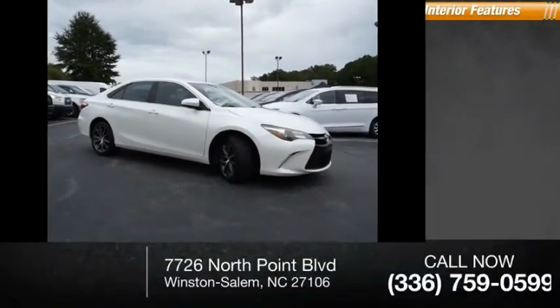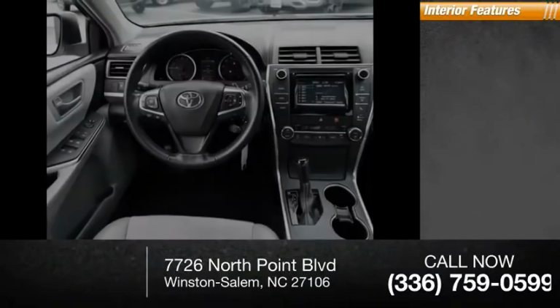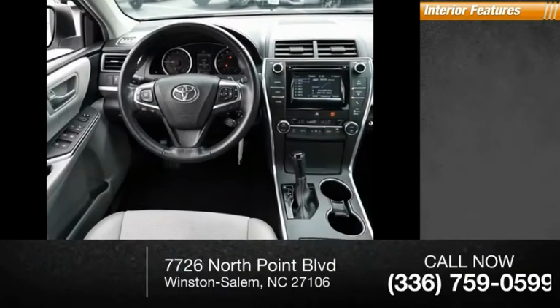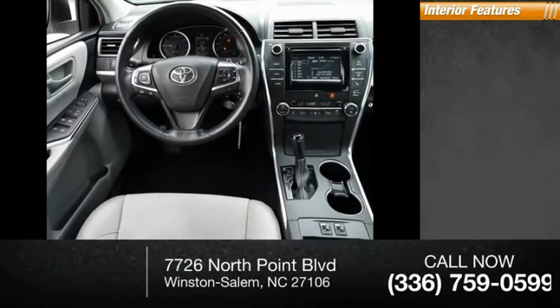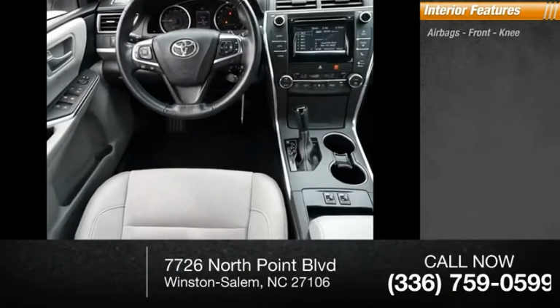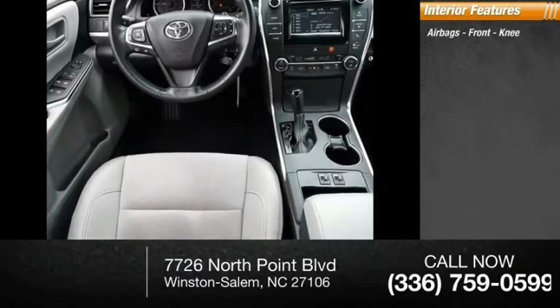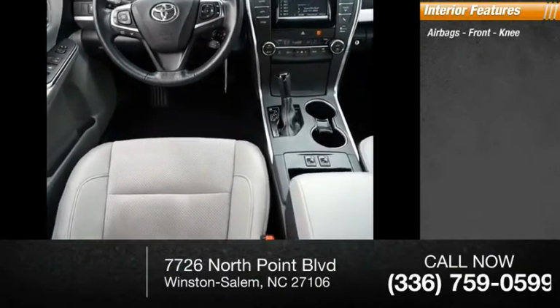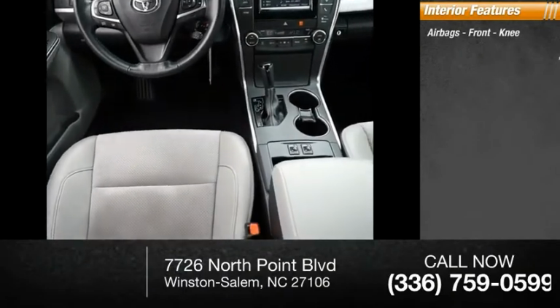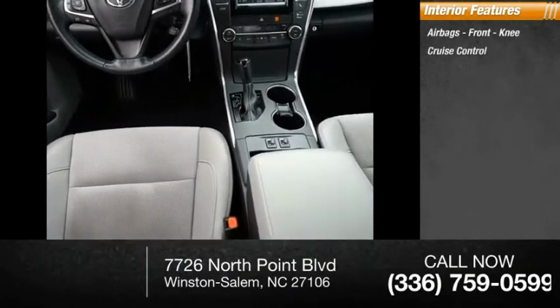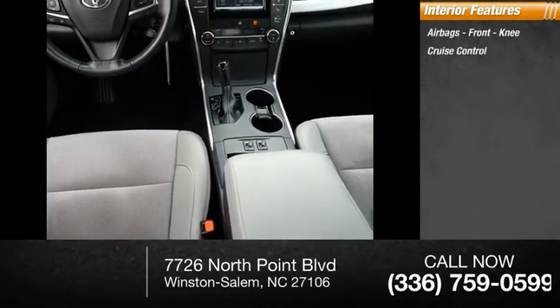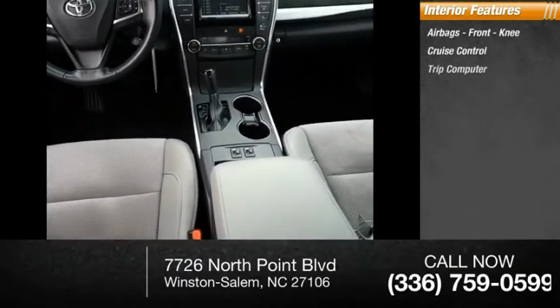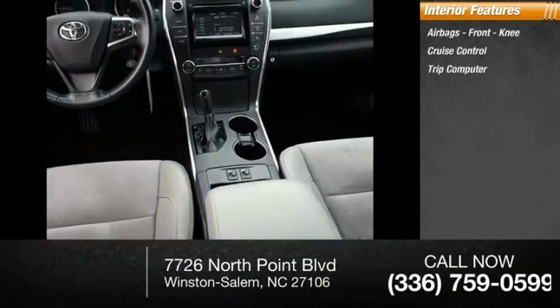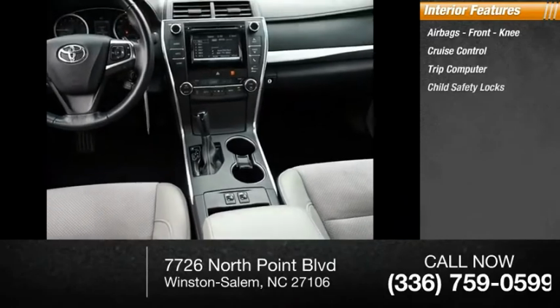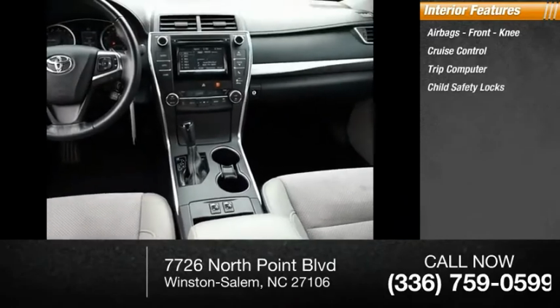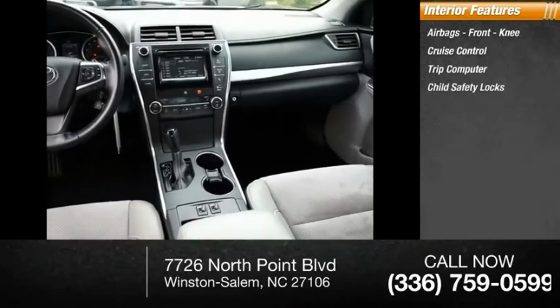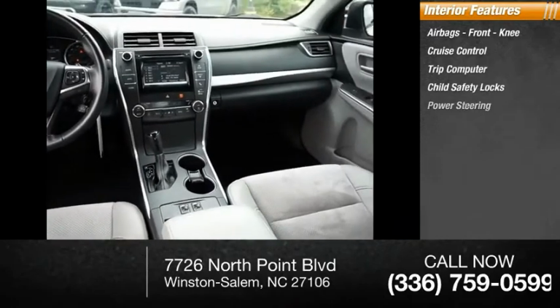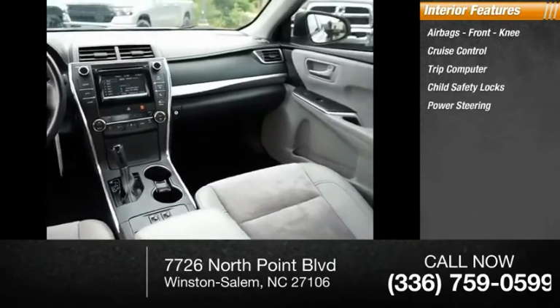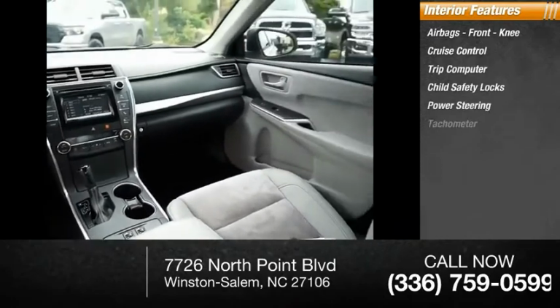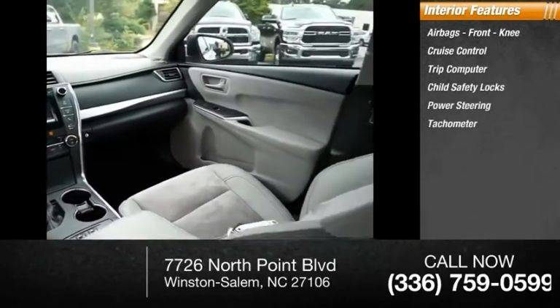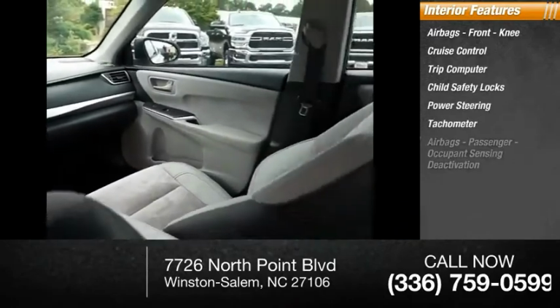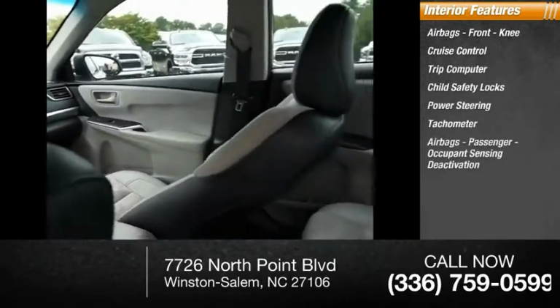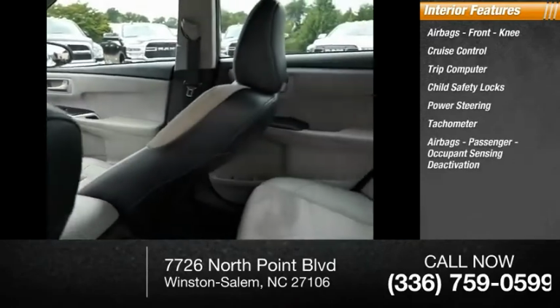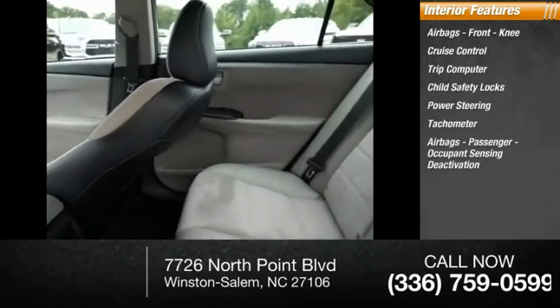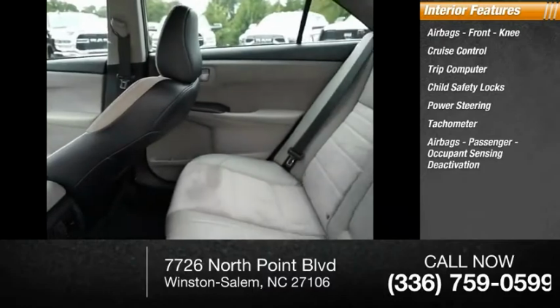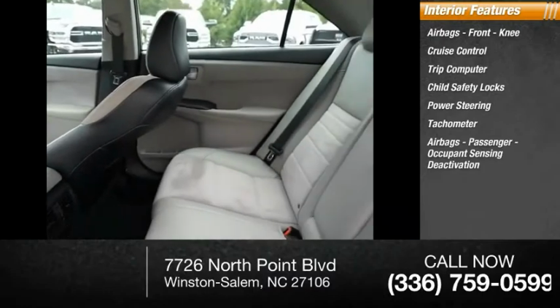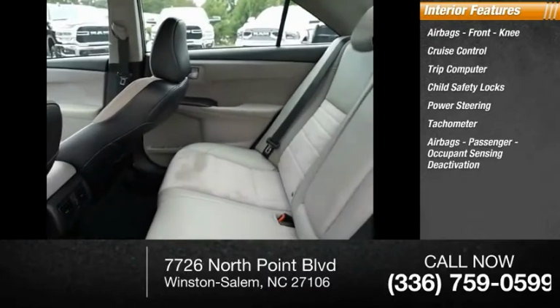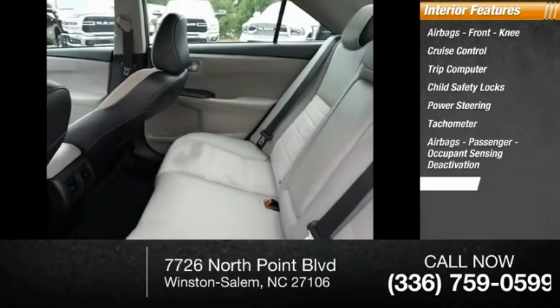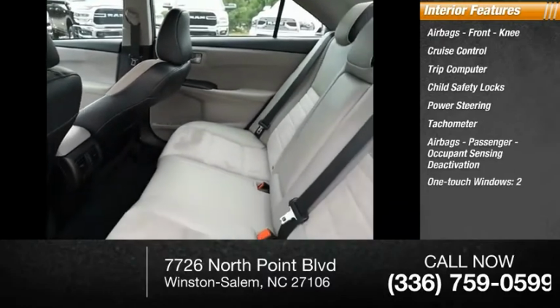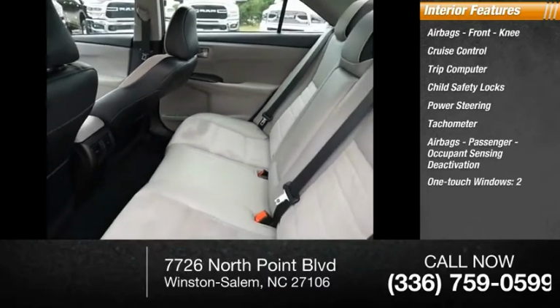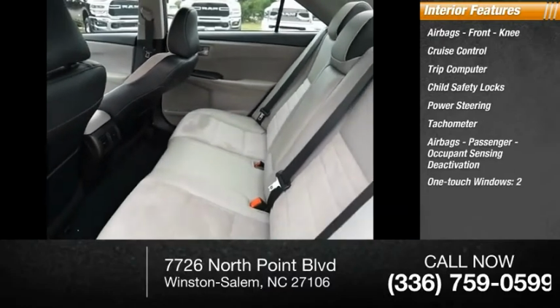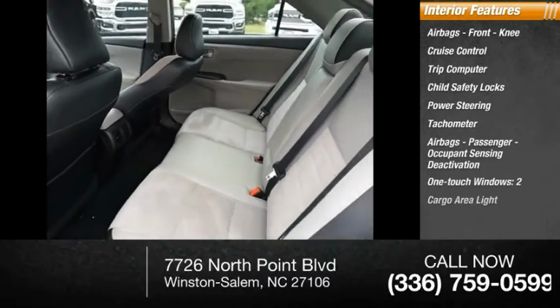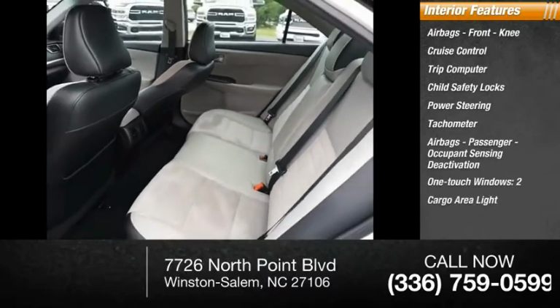Inside you'll find airbags — front knee — cruise control, trip computer, child safety locks, power steering, tachometer, passenger airbags with occupant sensing deactivation, one-touch windows, and two cargo area lights.